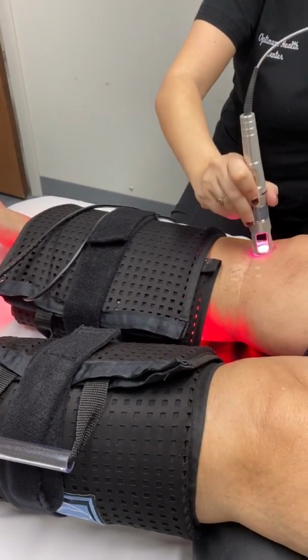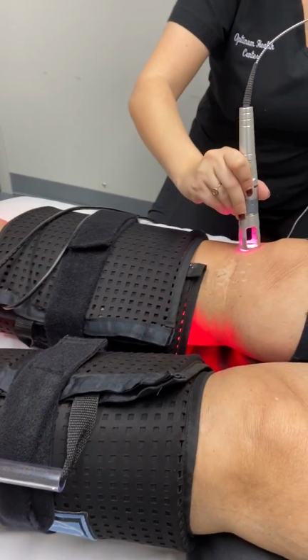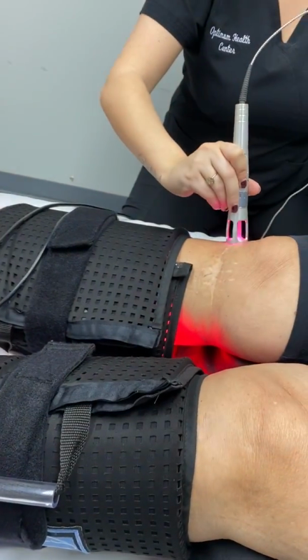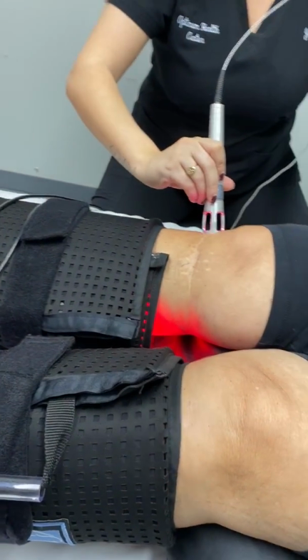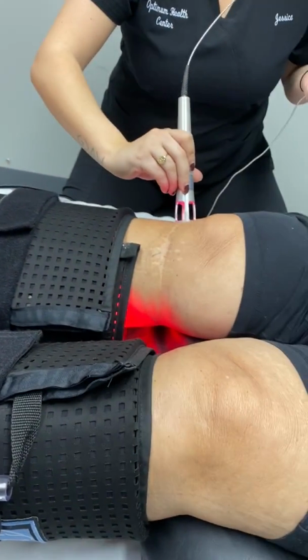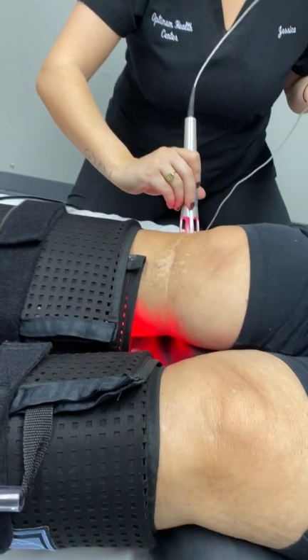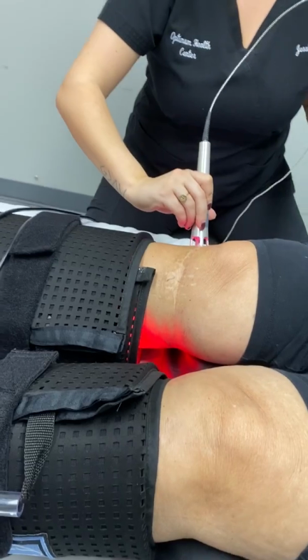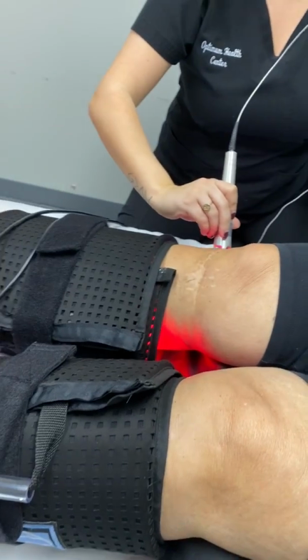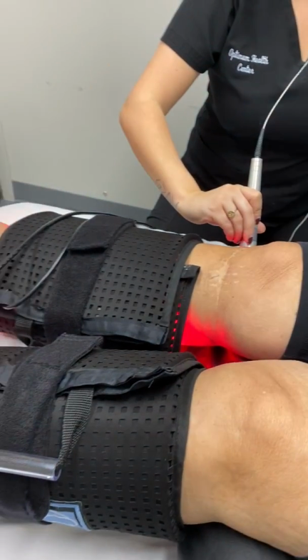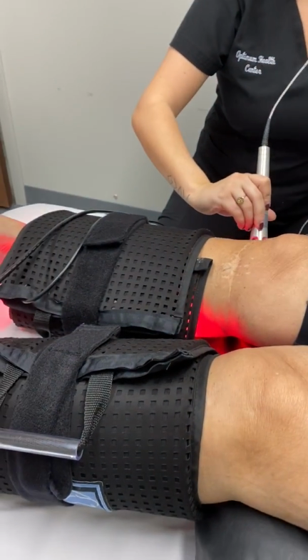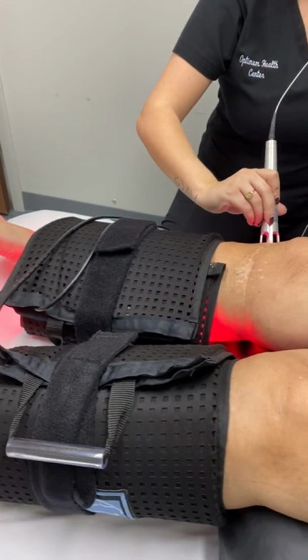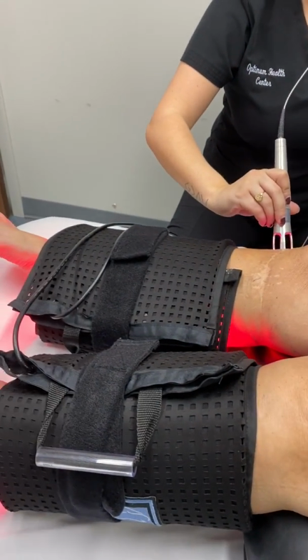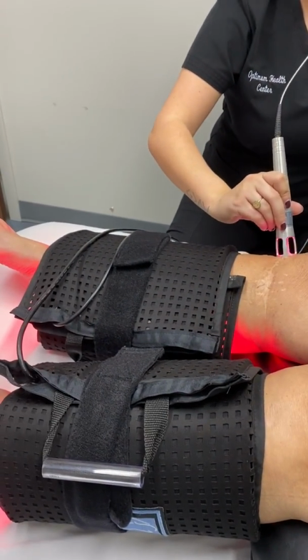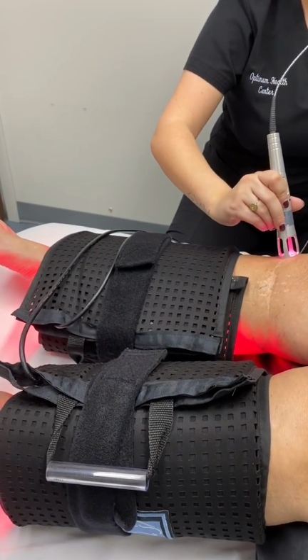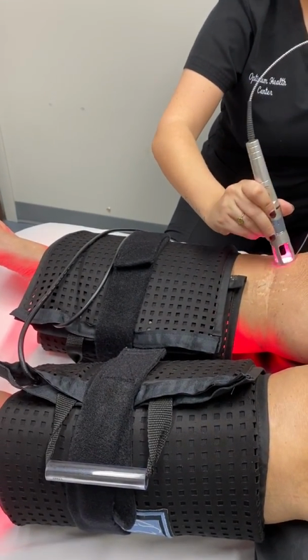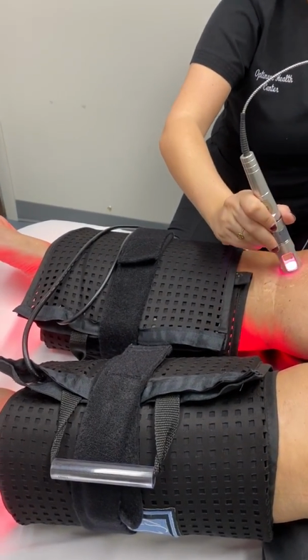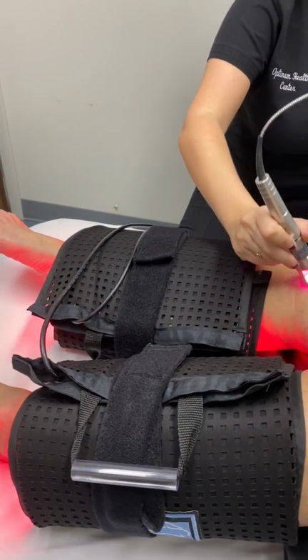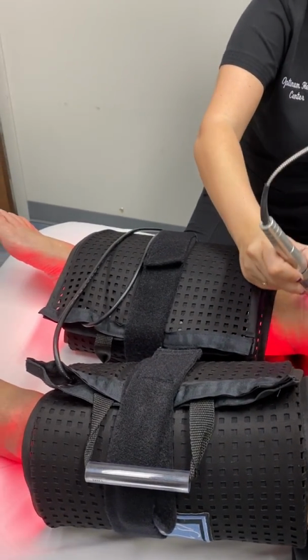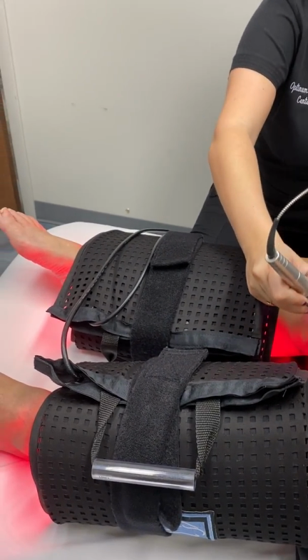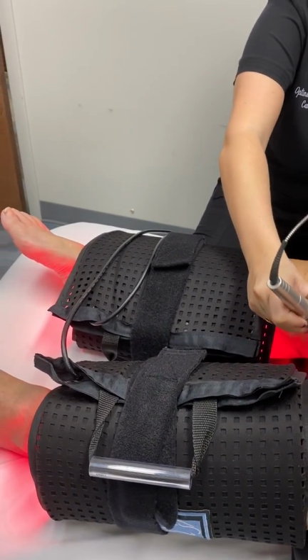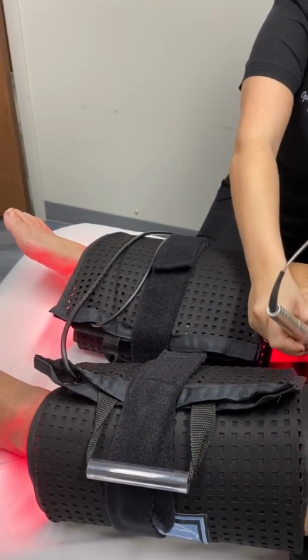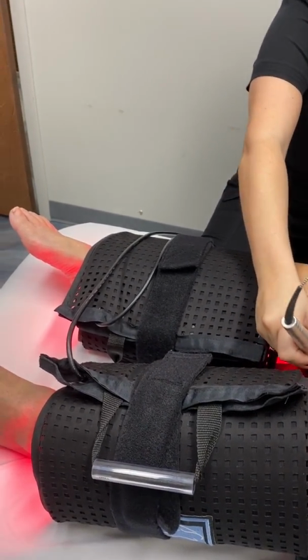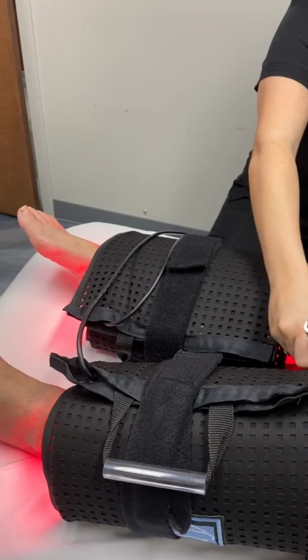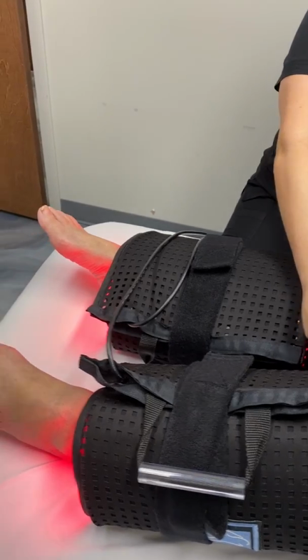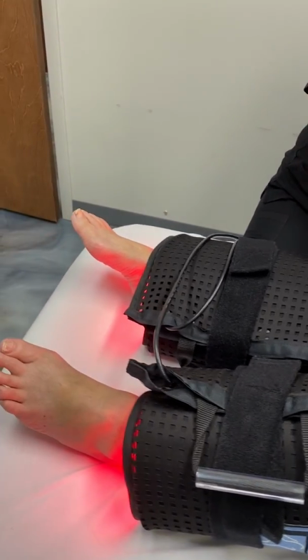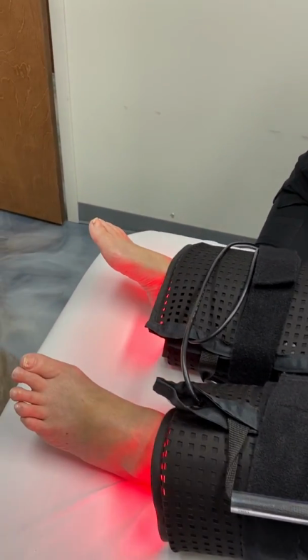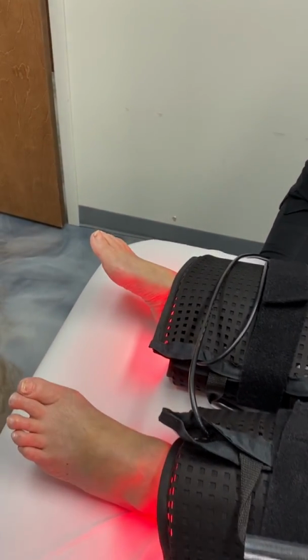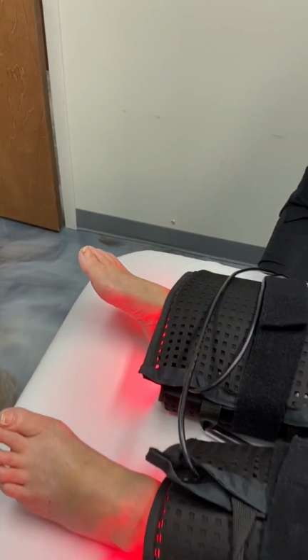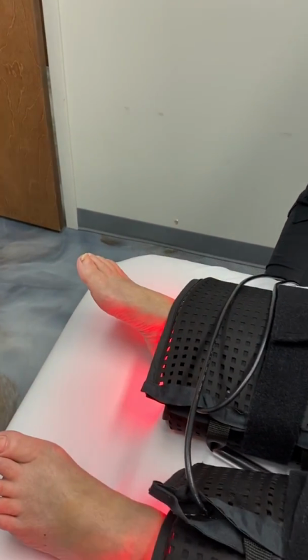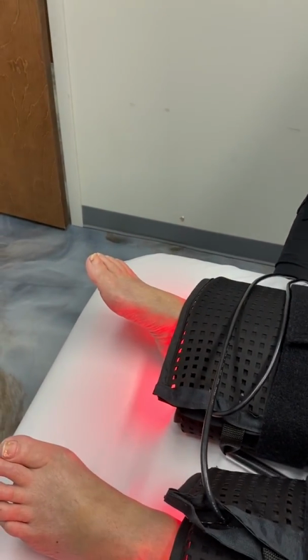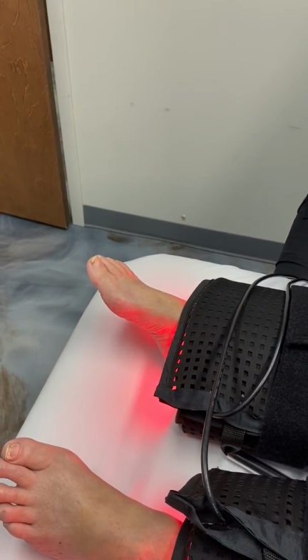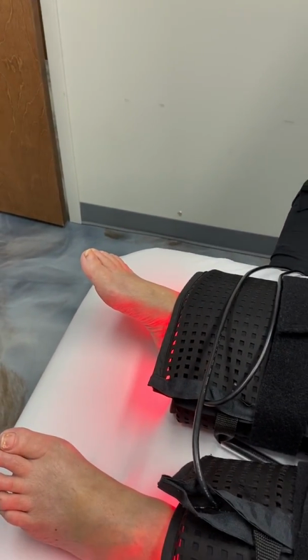And simultaneously, while we're doing that, we use the red light laser, or red light therapy, to help increase circulation through the legs, to help promote circulation, blood flow, and reduce swelling.